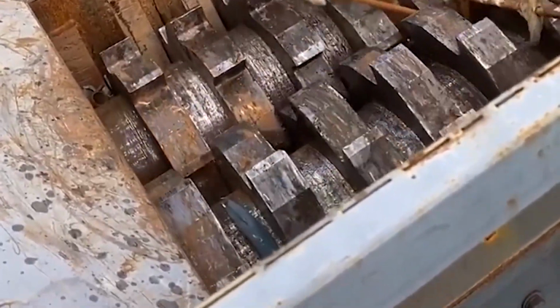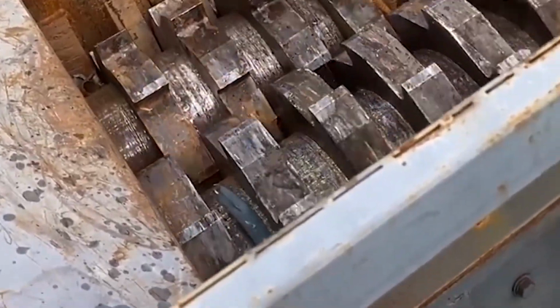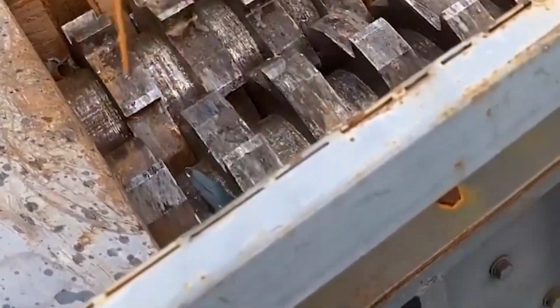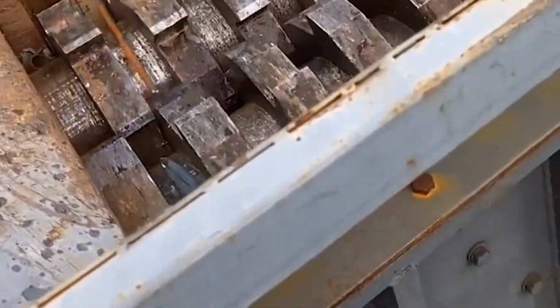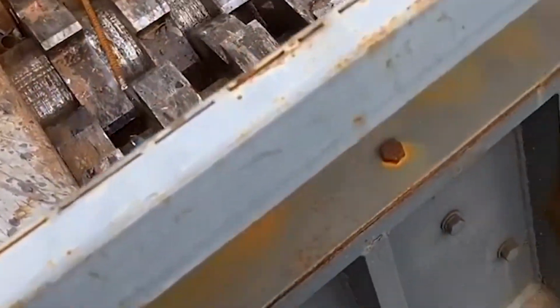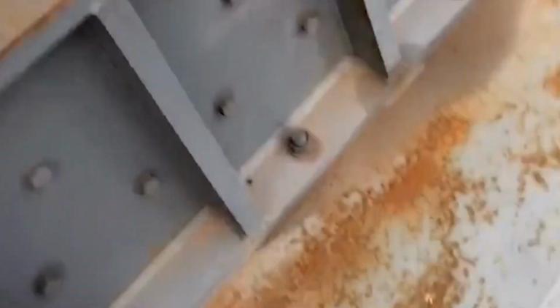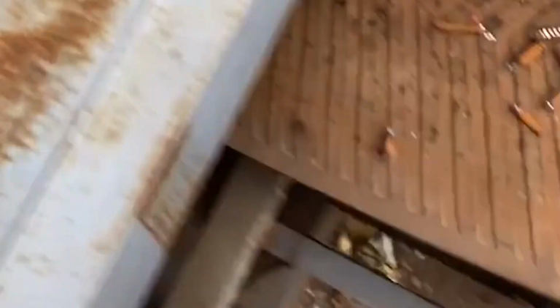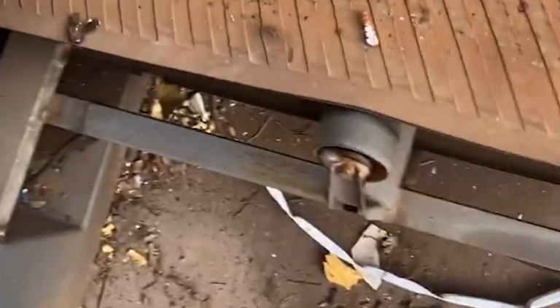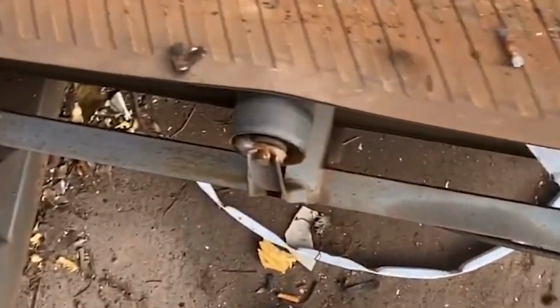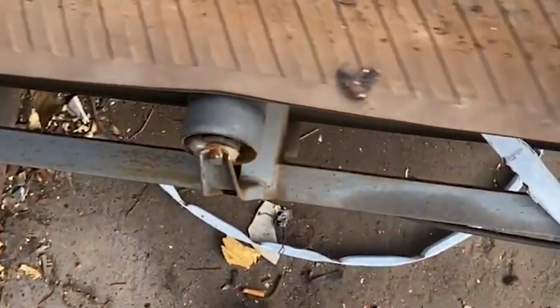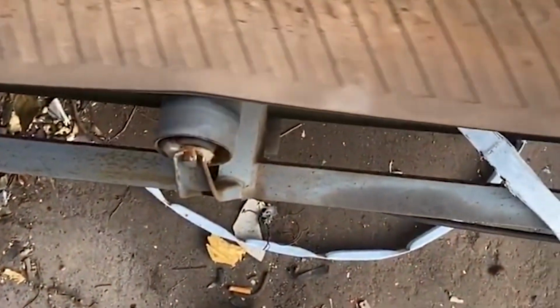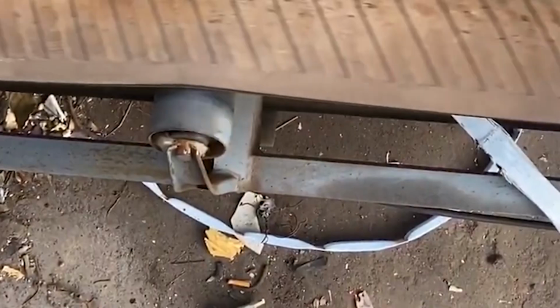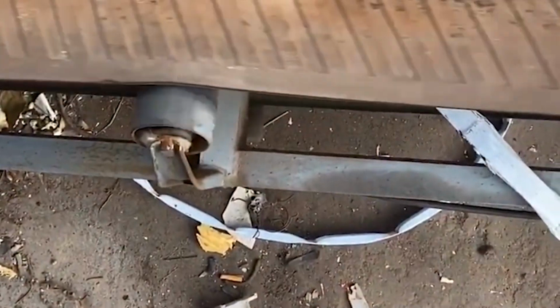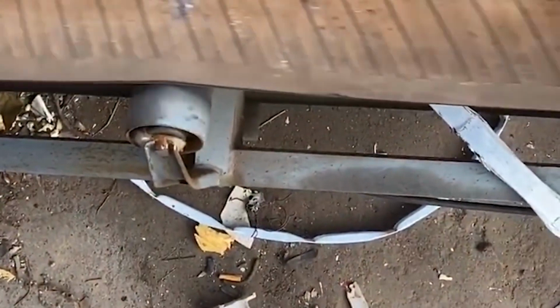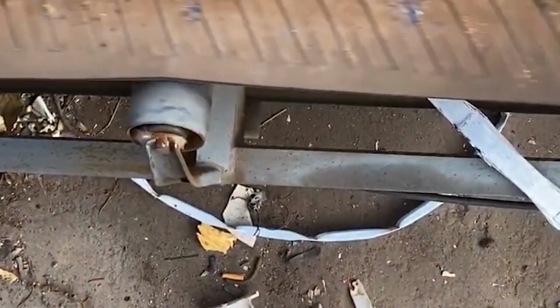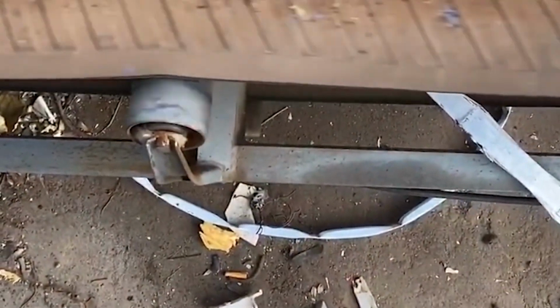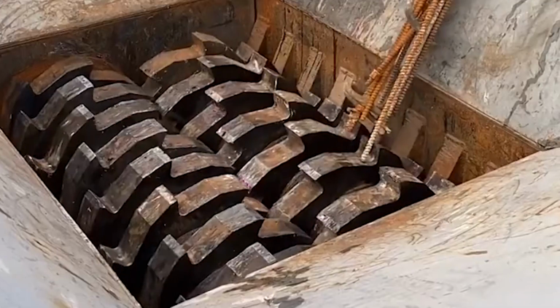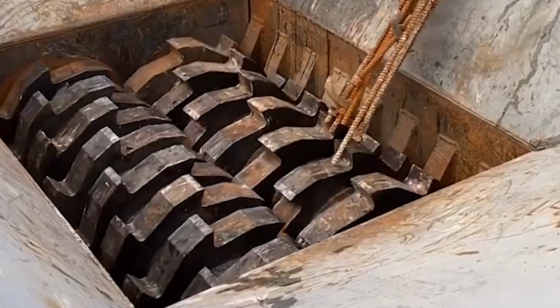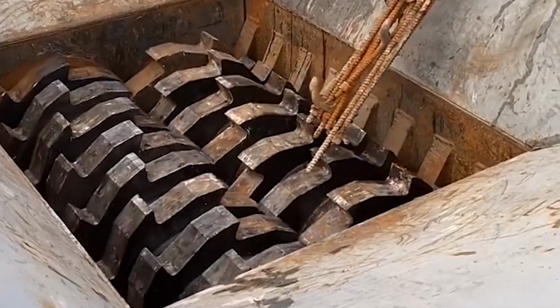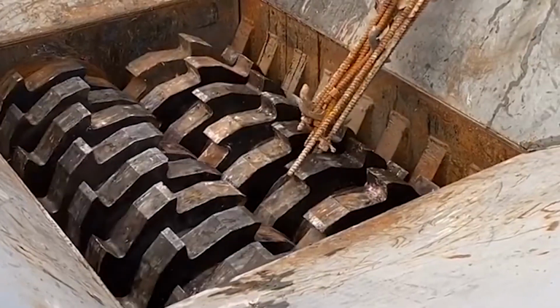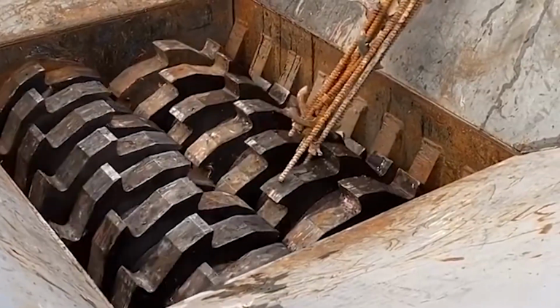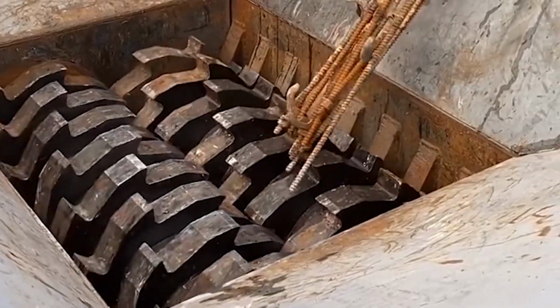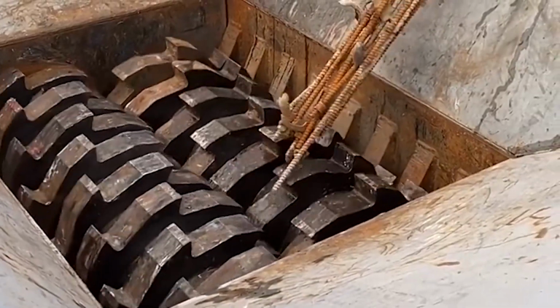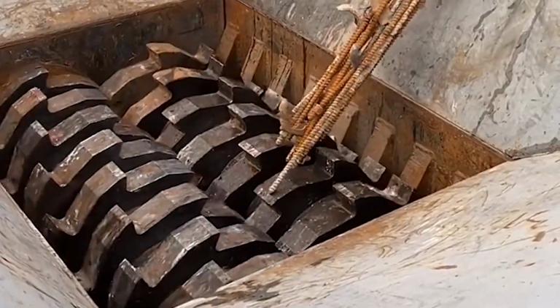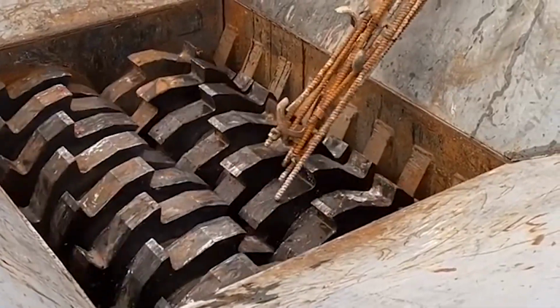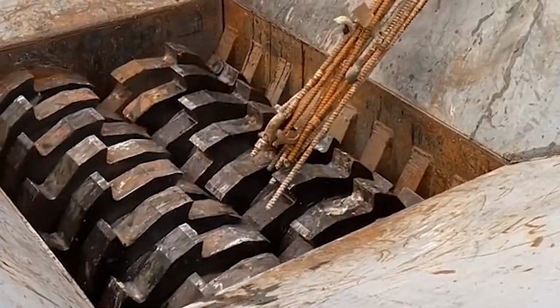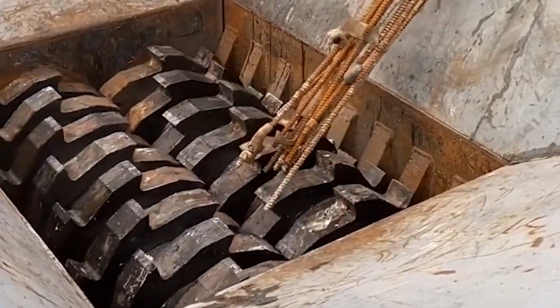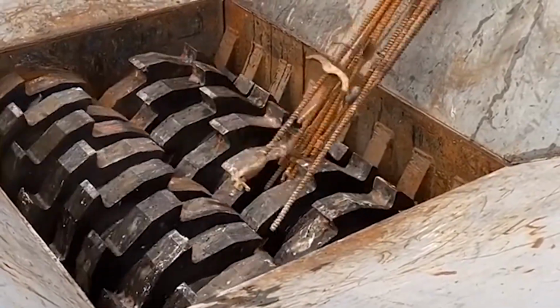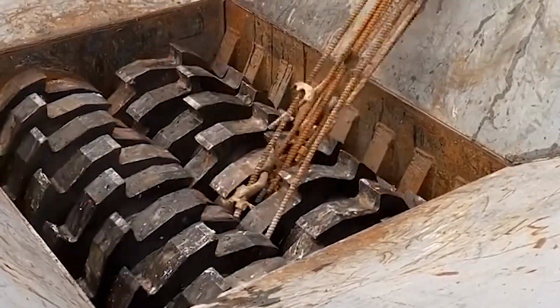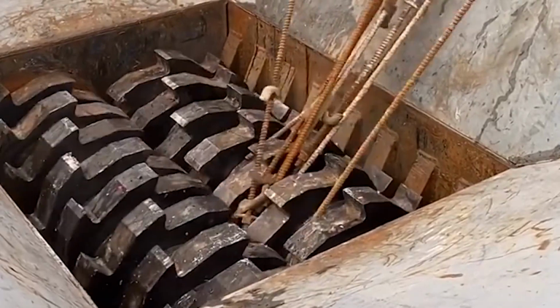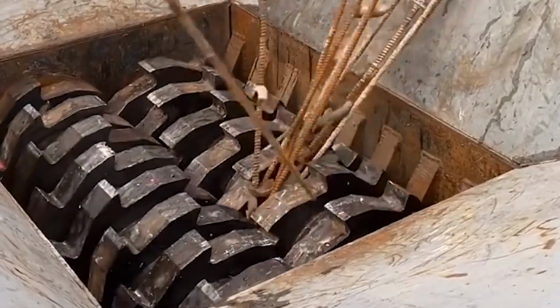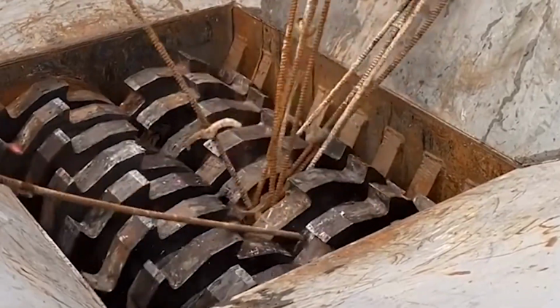The scope of application of the double shaft shredder: One — various hollow containers, plastic beverage cans, plastic barrels, iron barrels, packaging boxes, and packaging barrels.